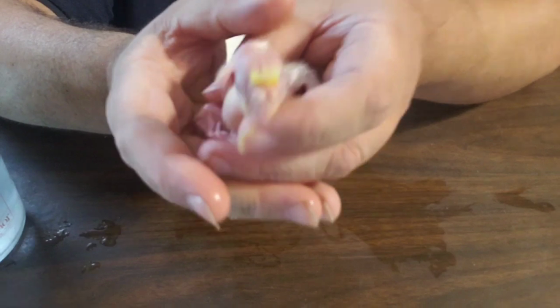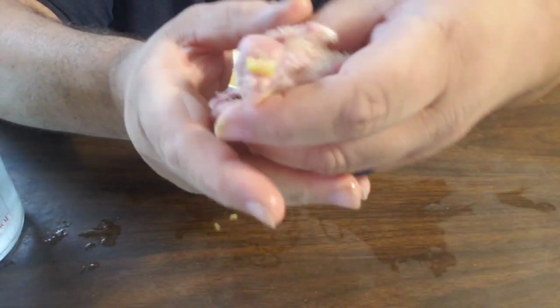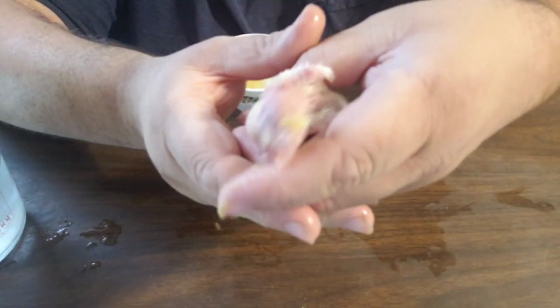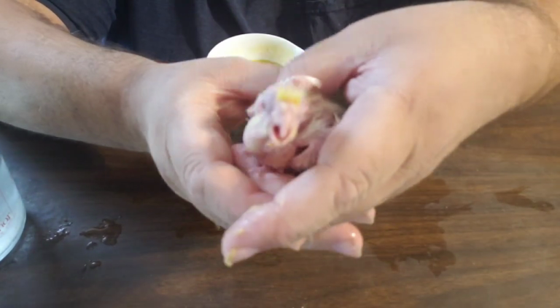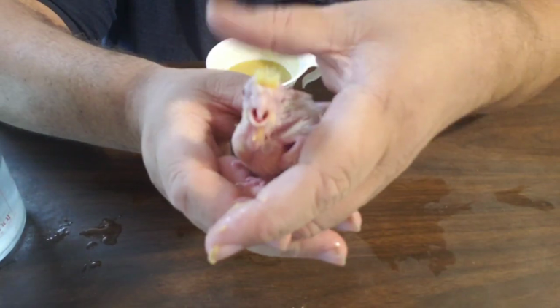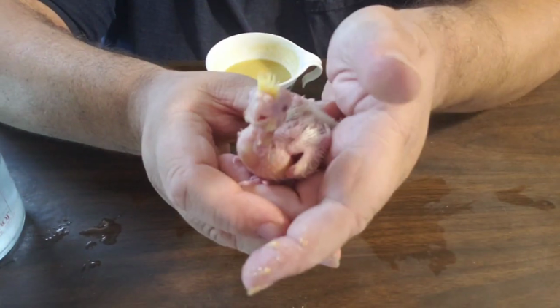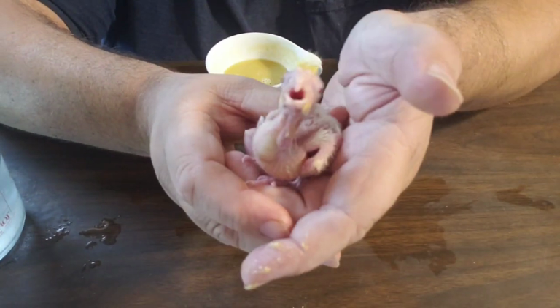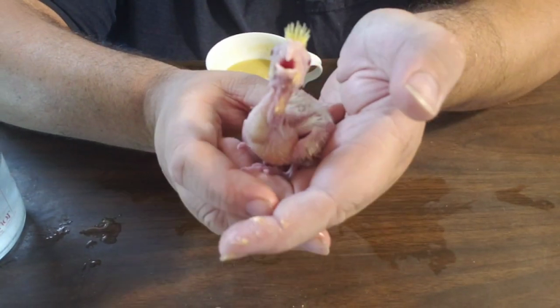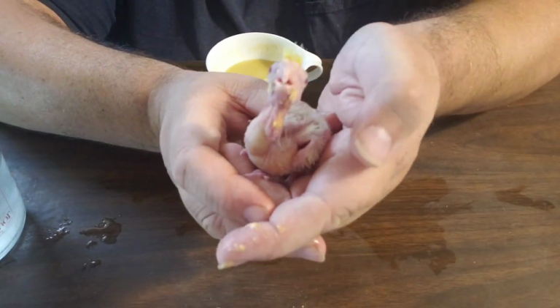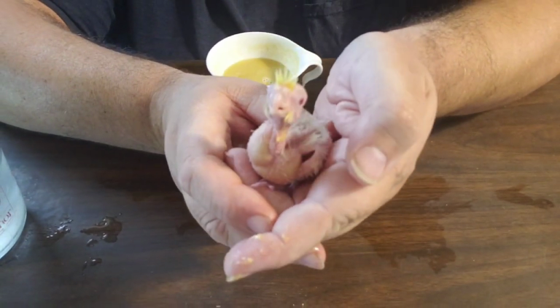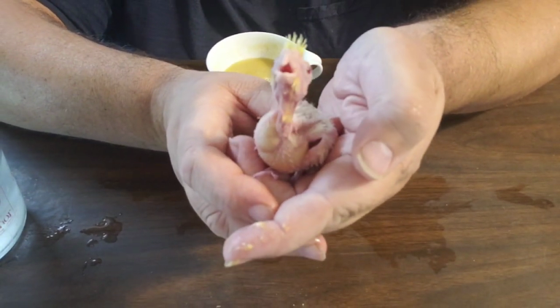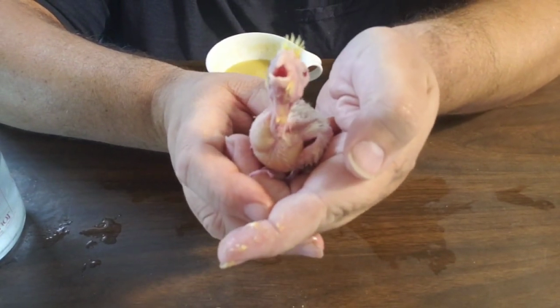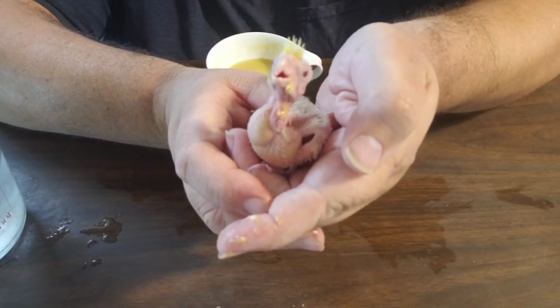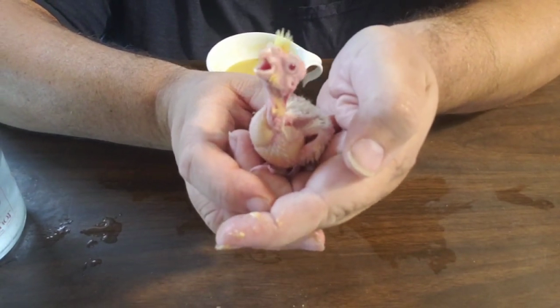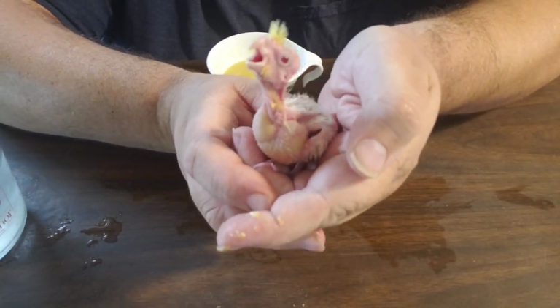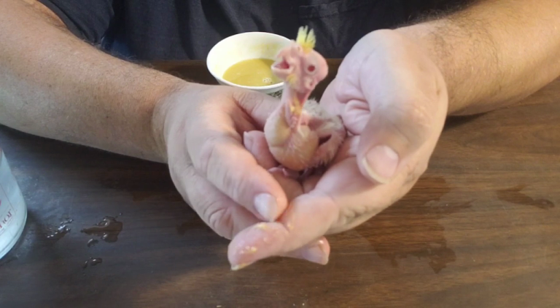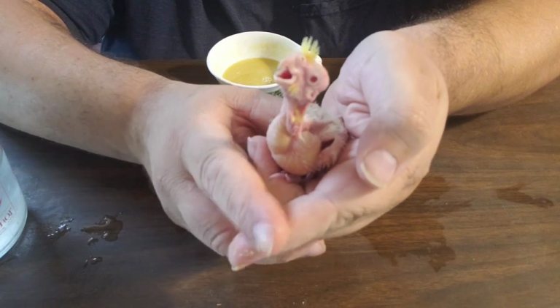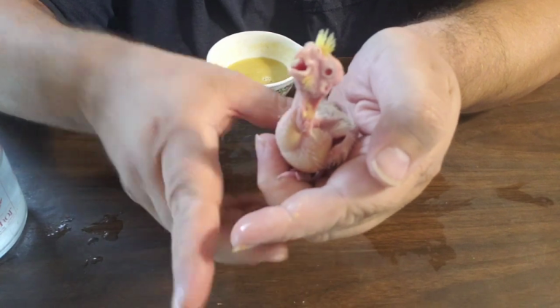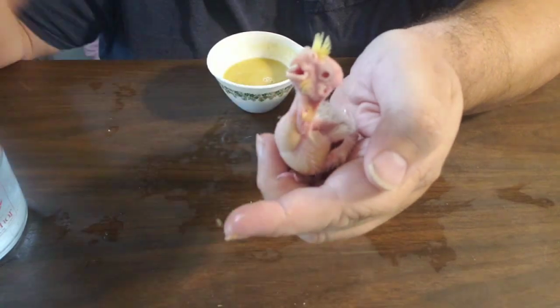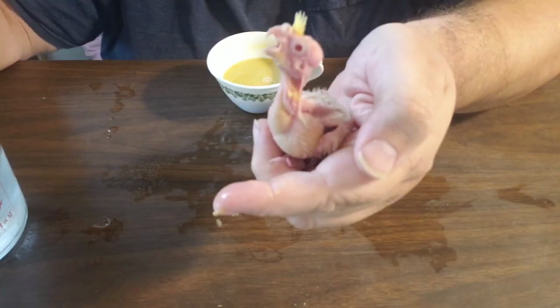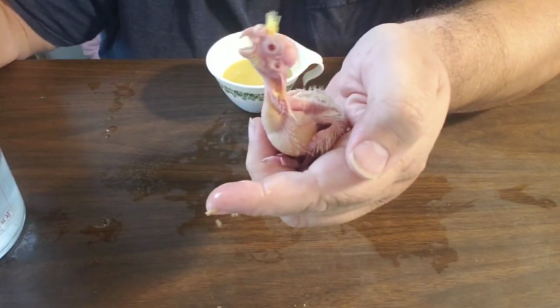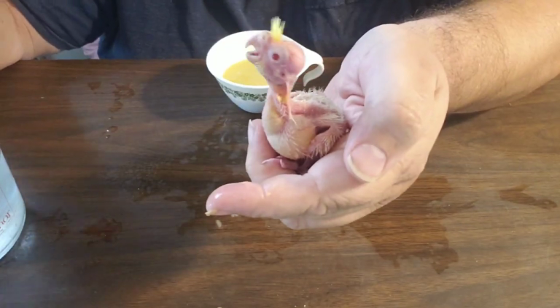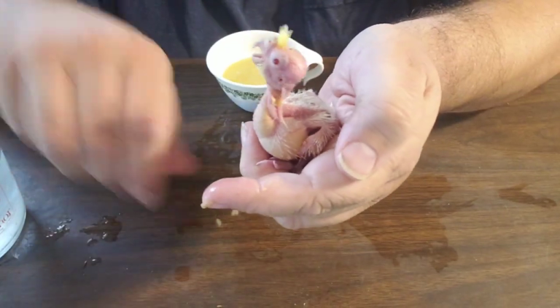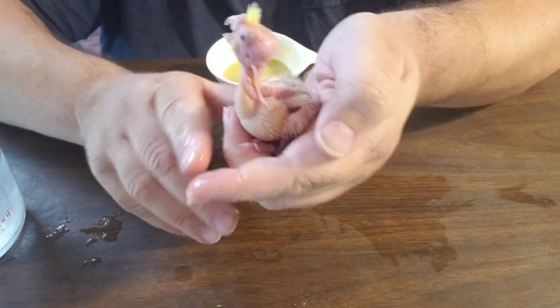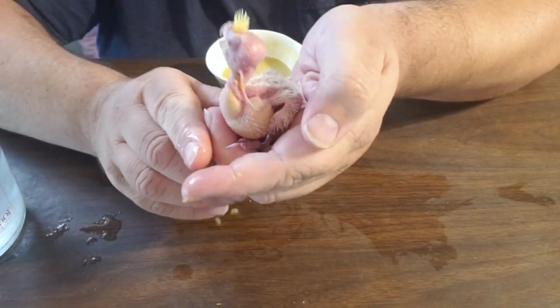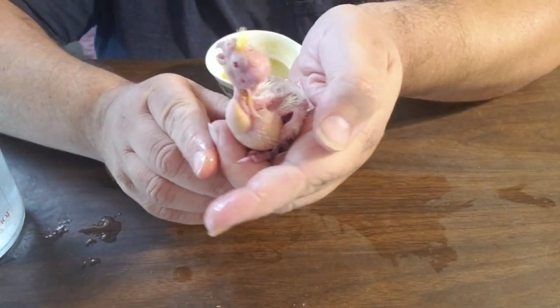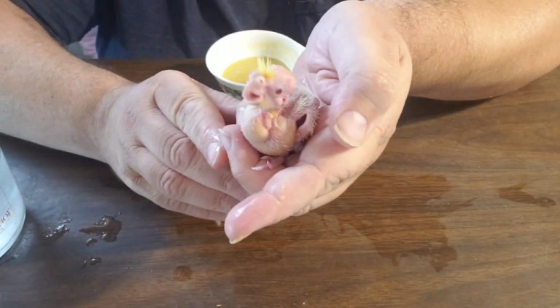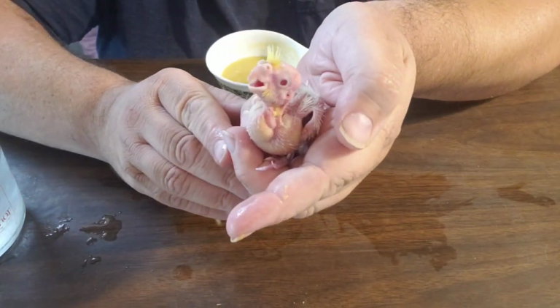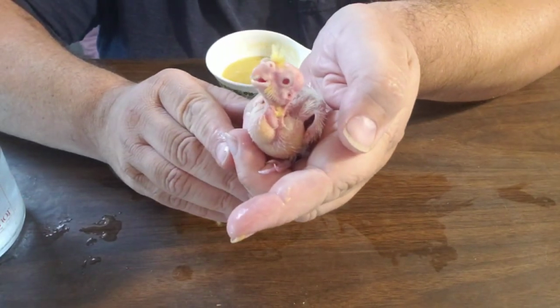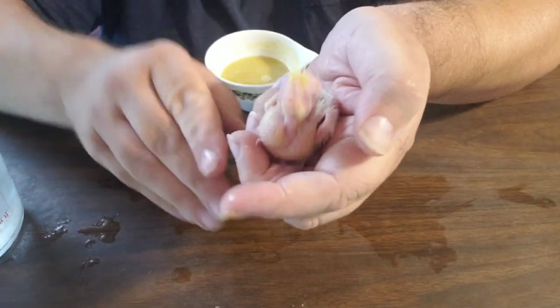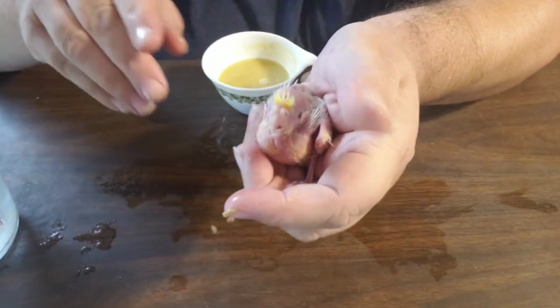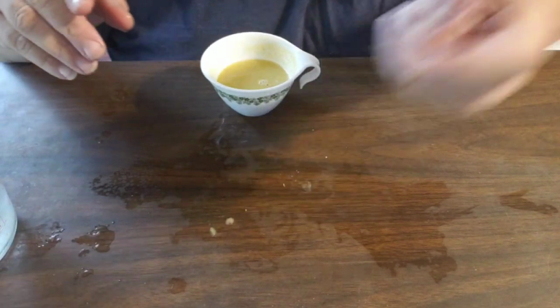This little baby is already reserved. Someone contacted me on Facebook a couple days ago and wants this baby, so once it's all weaned it'll be going home. Isn't he just beautiful? I just love him.